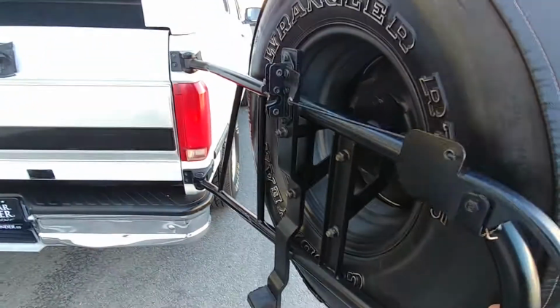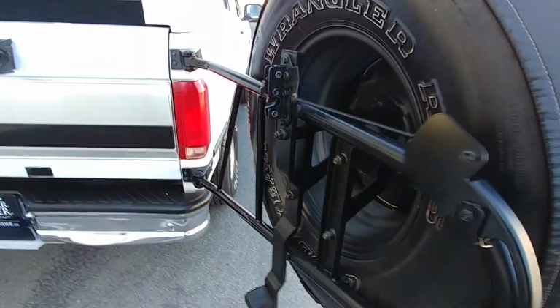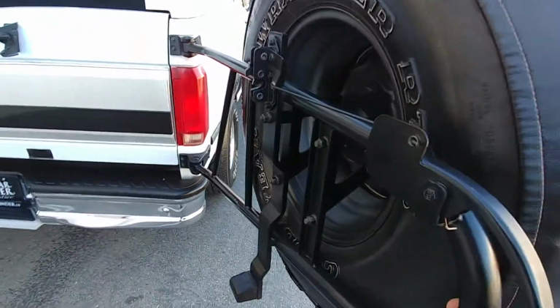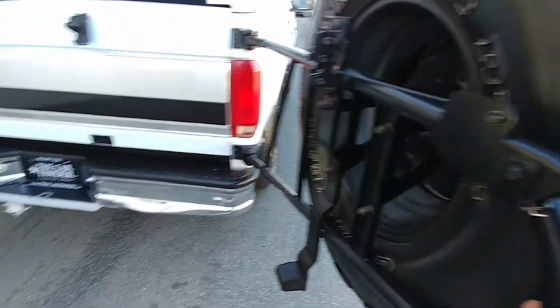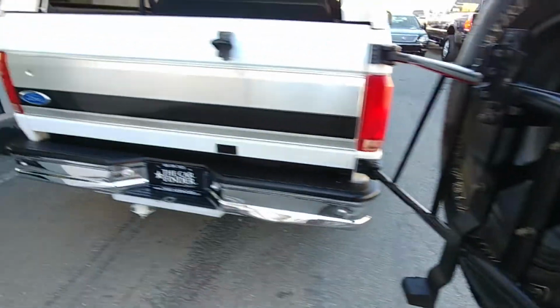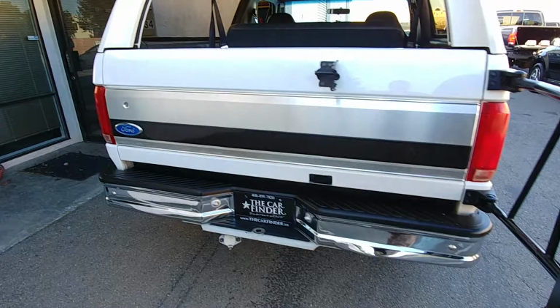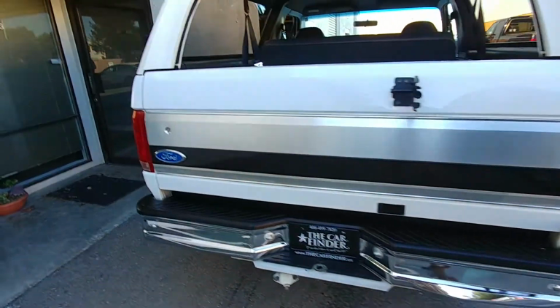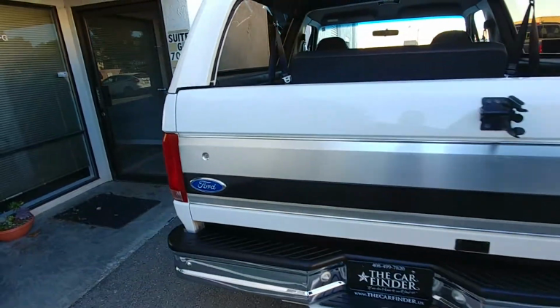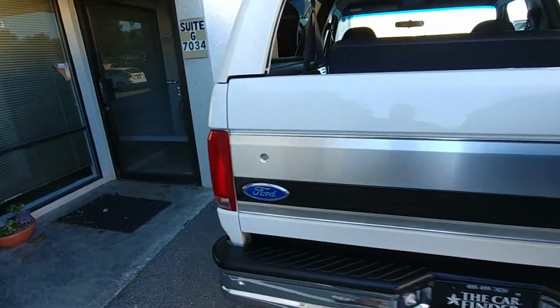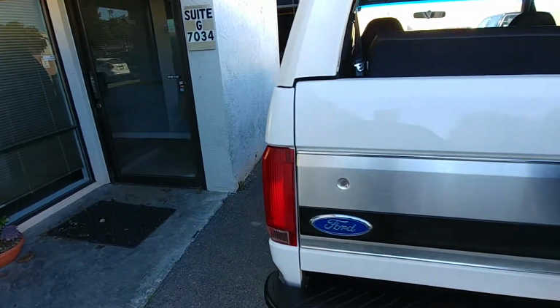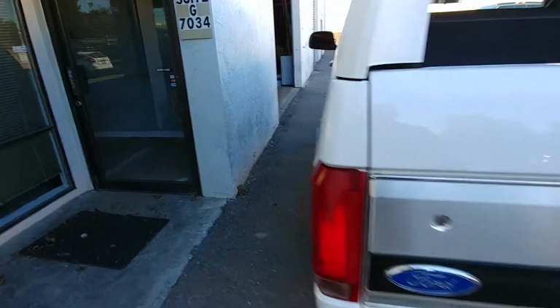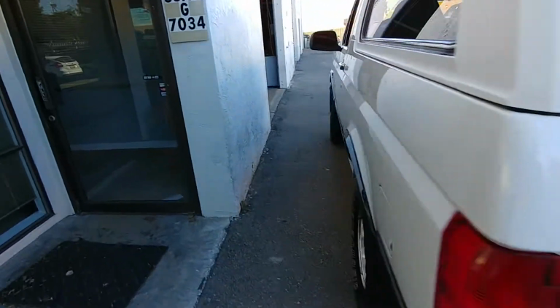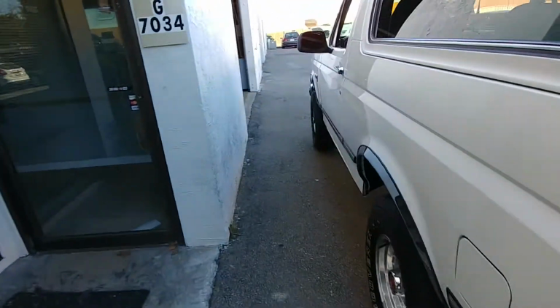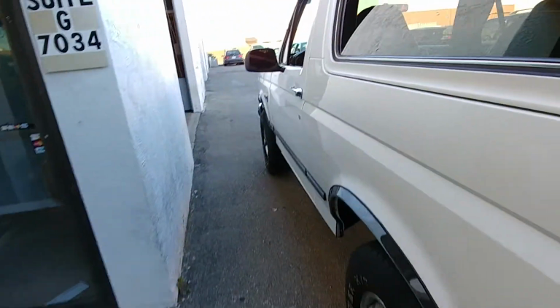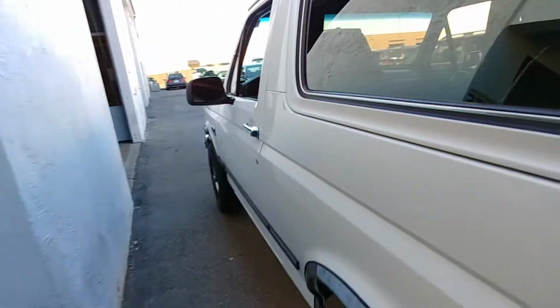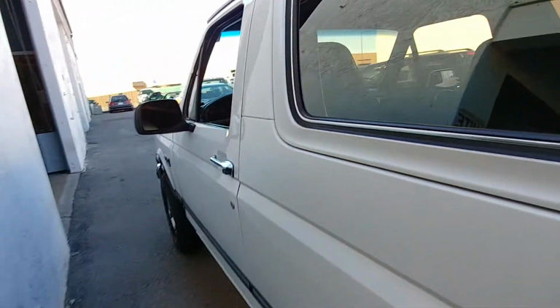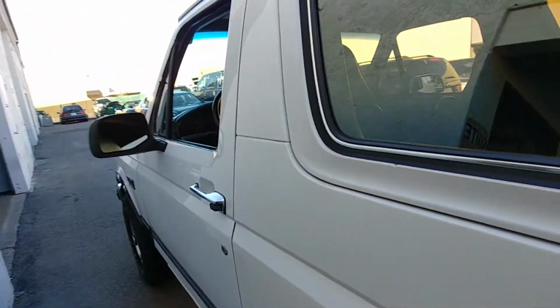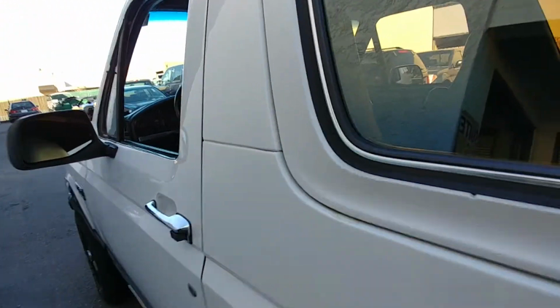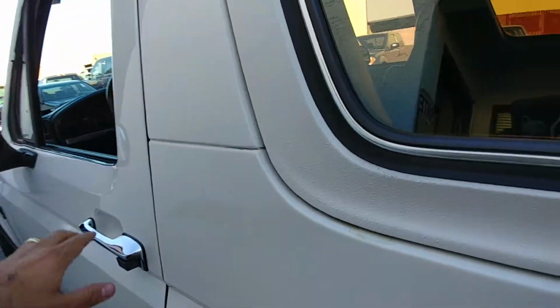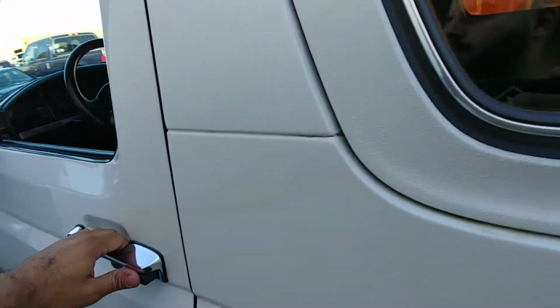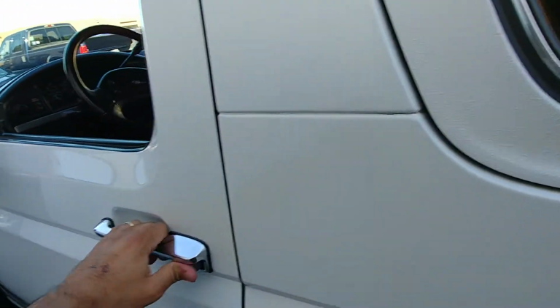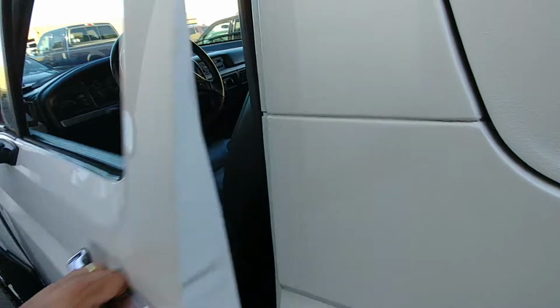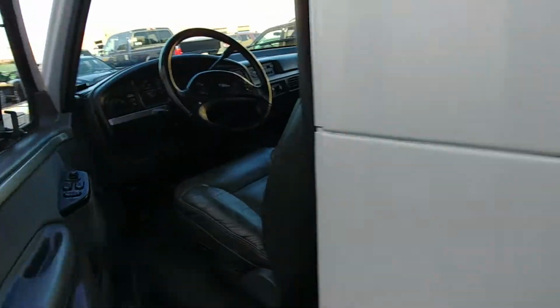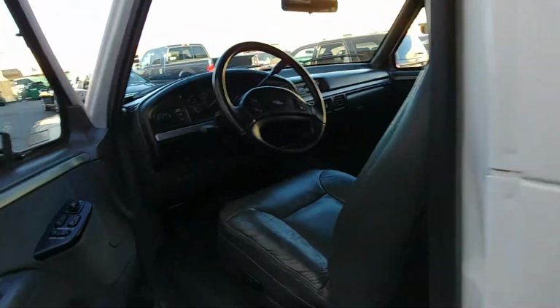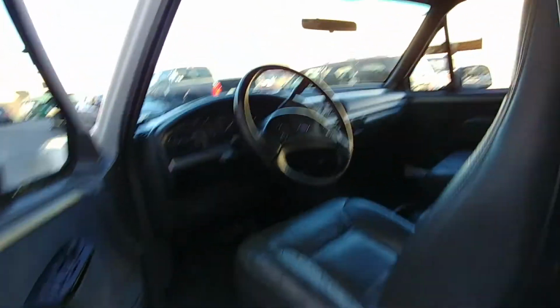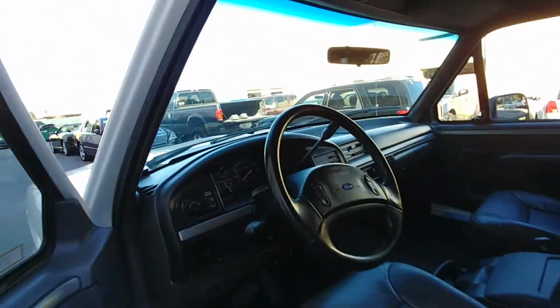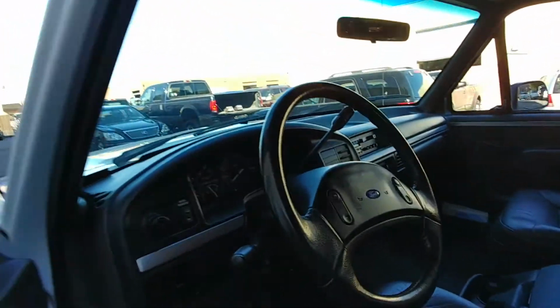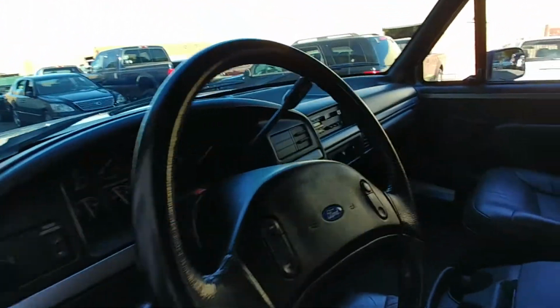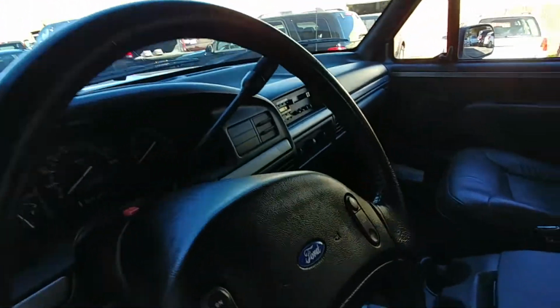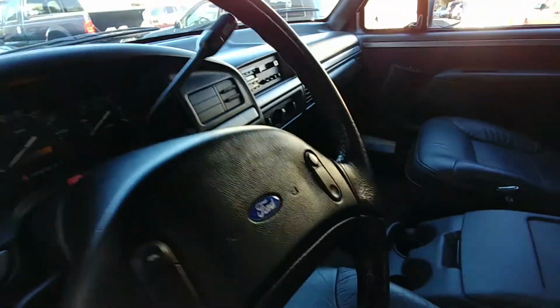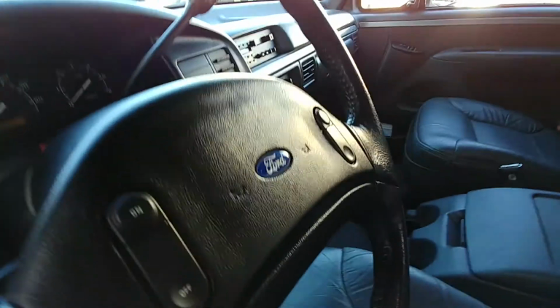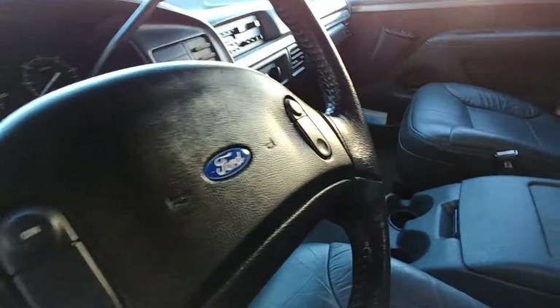It works fine. Let's go to the driver's side — tear back a little bit here.